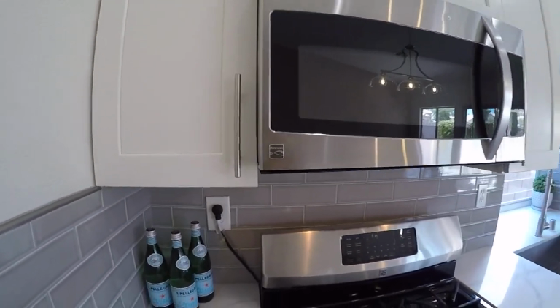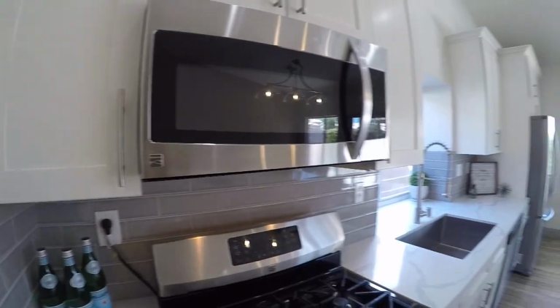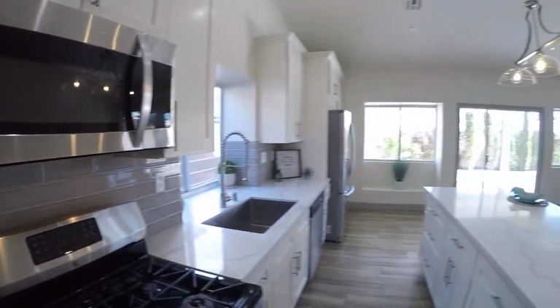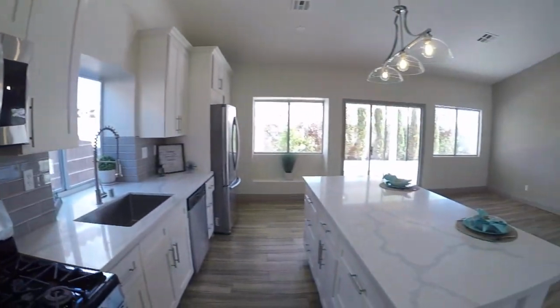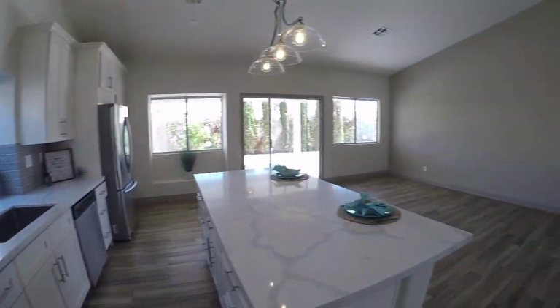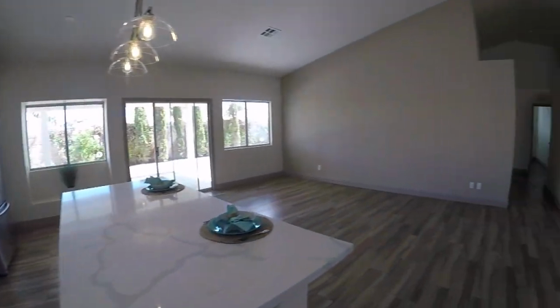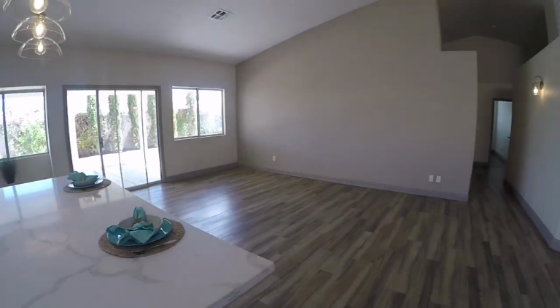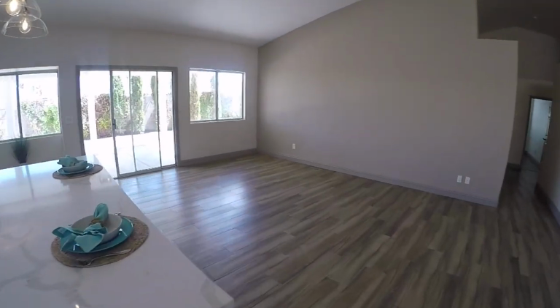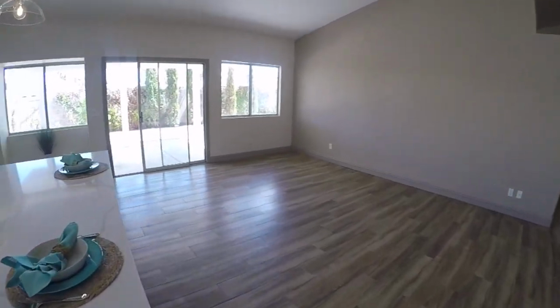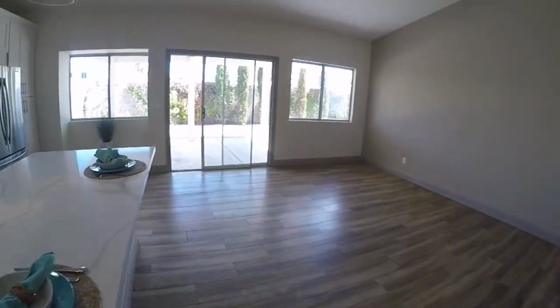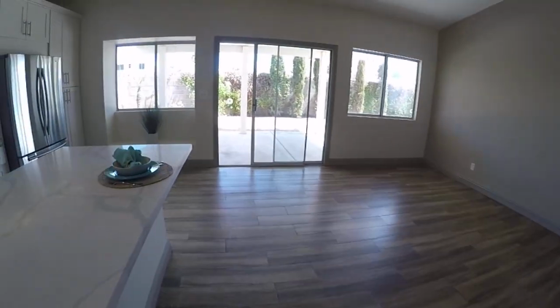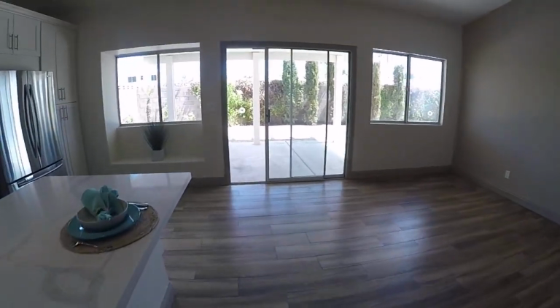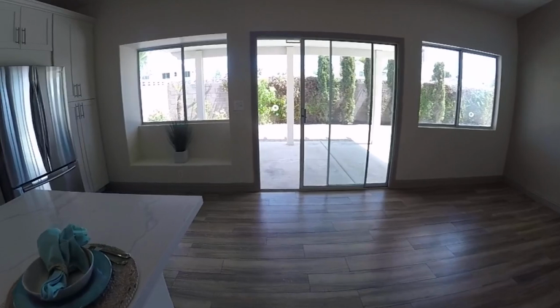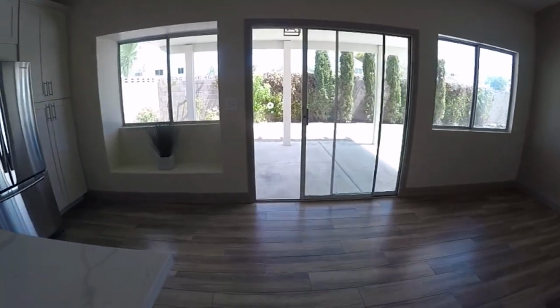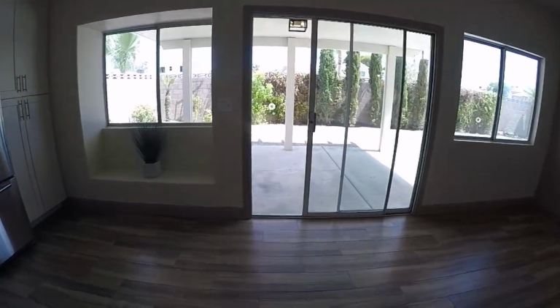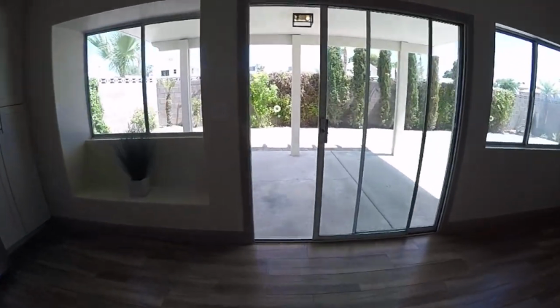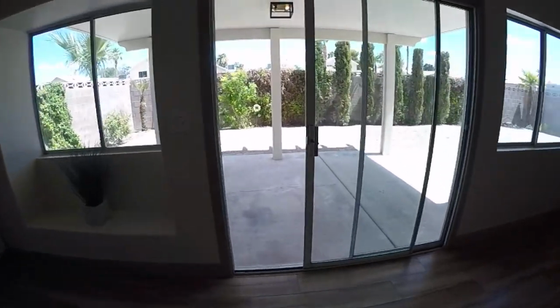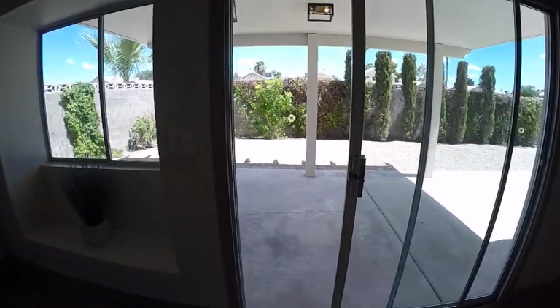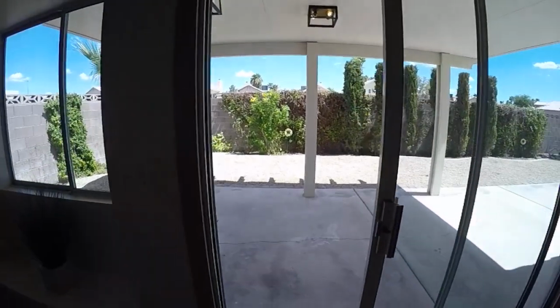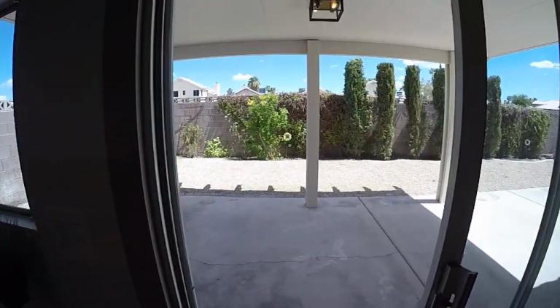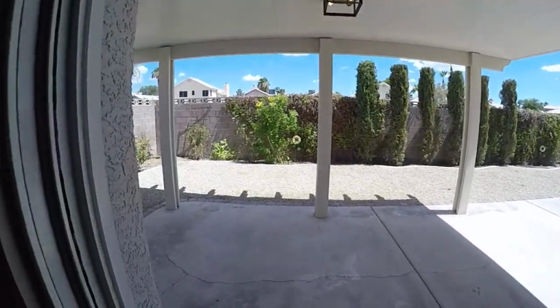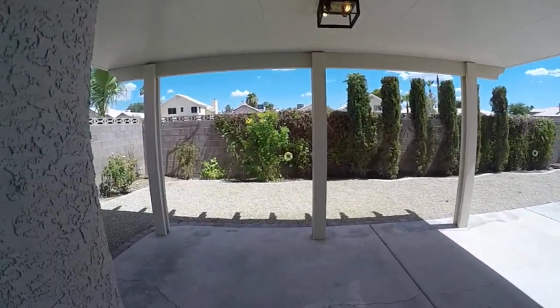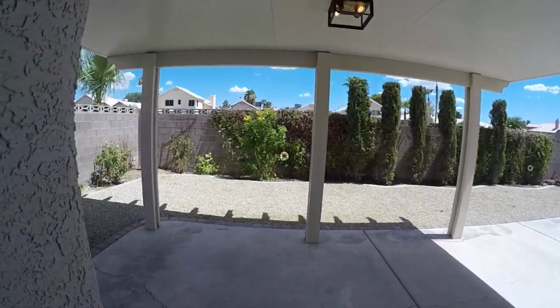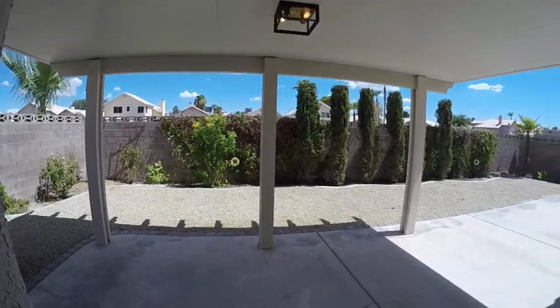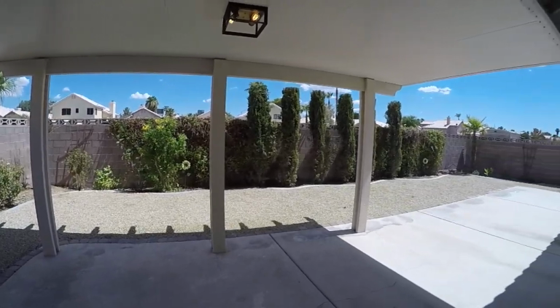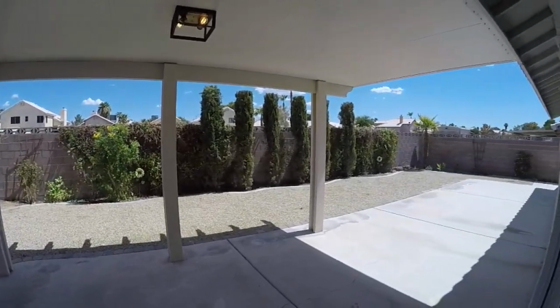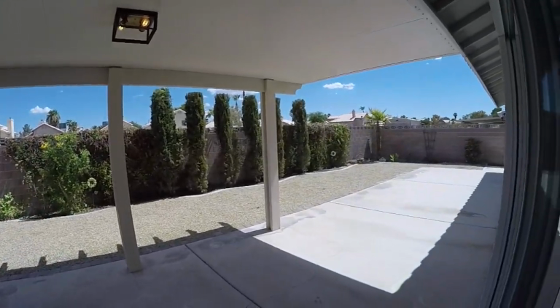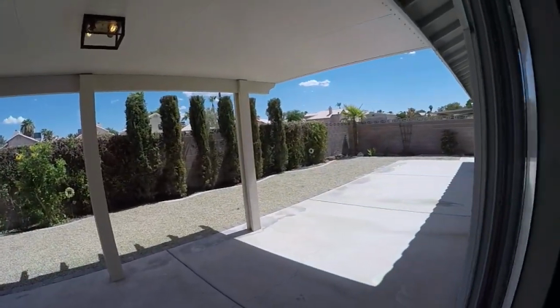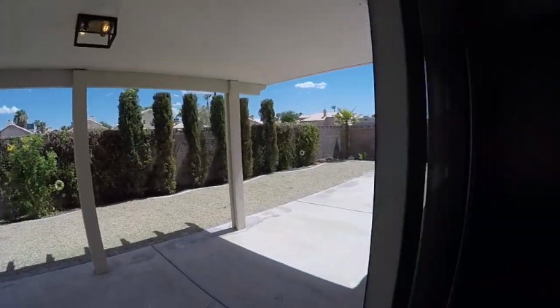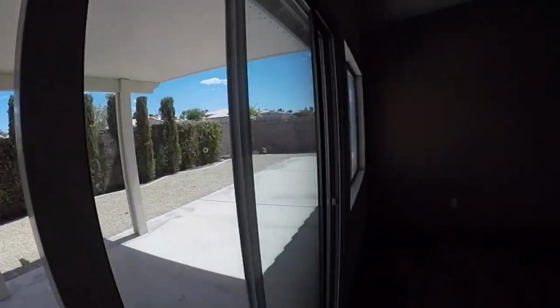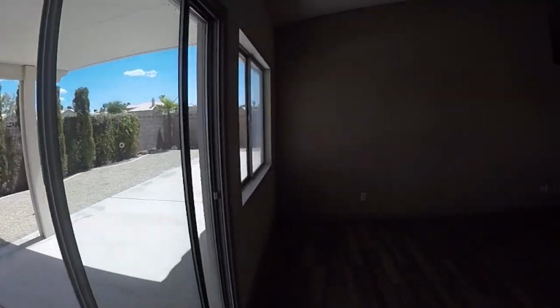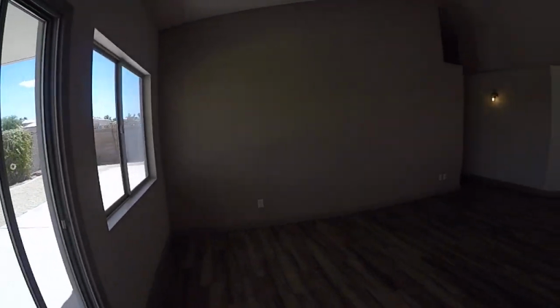Let's go look at the master. Let's take a peek outside — you have a nice size backyard and covered patio. Let's go see the master.